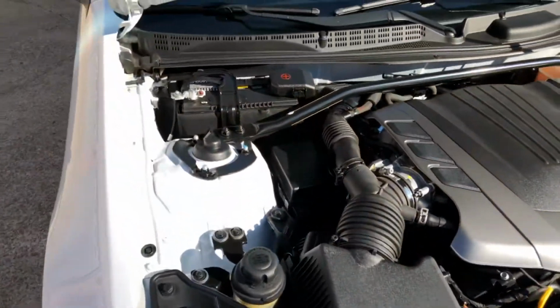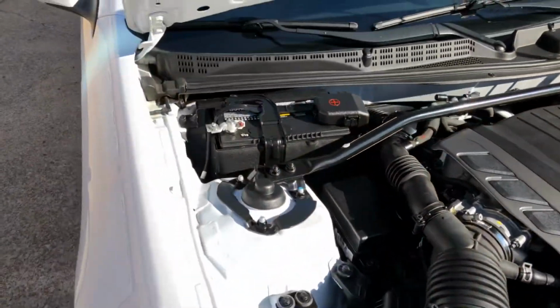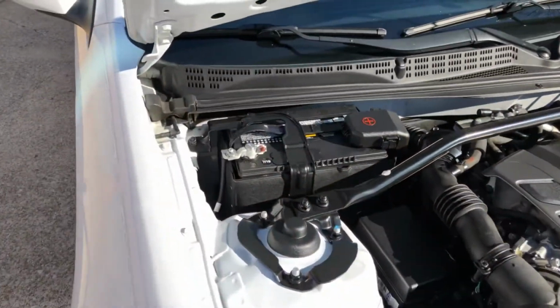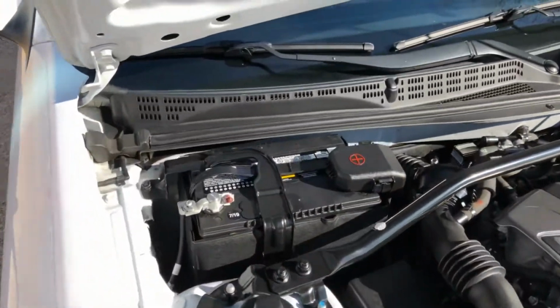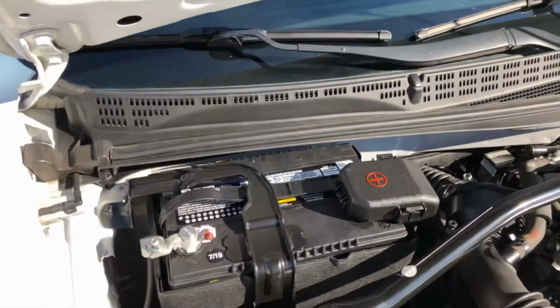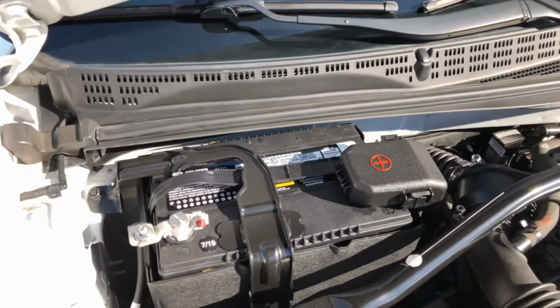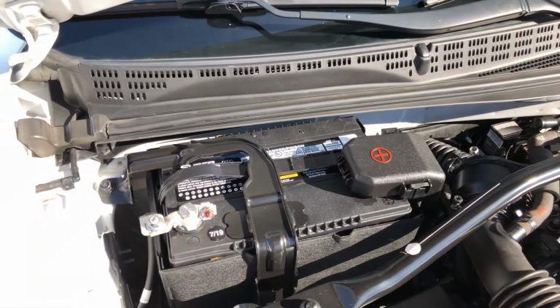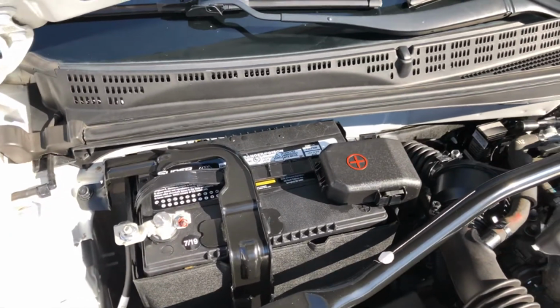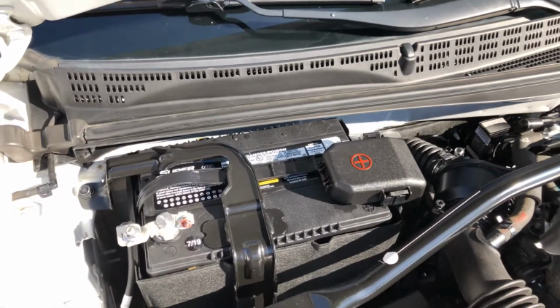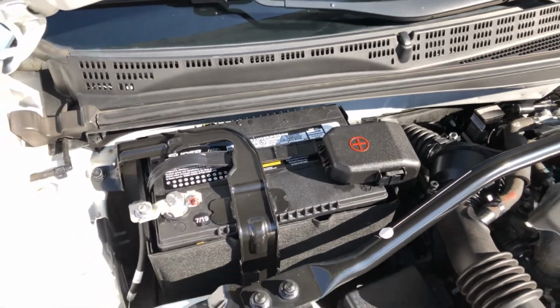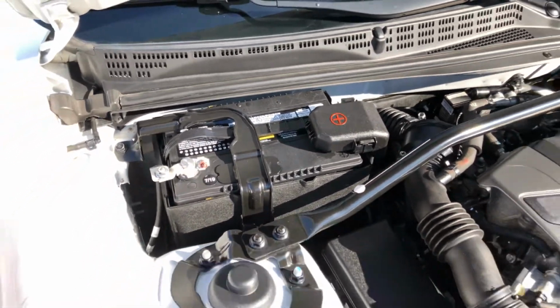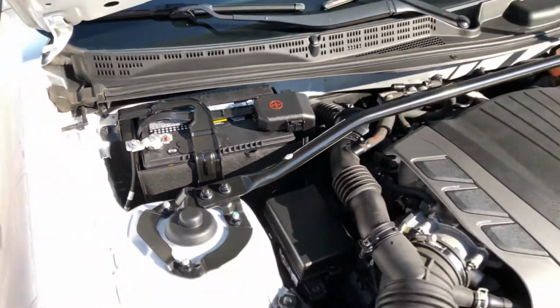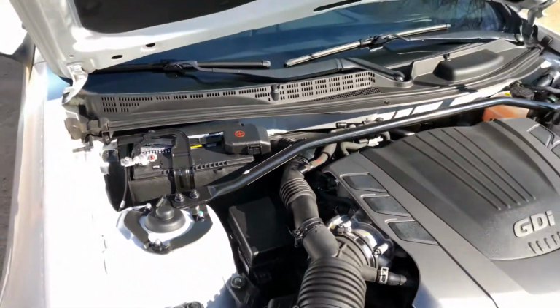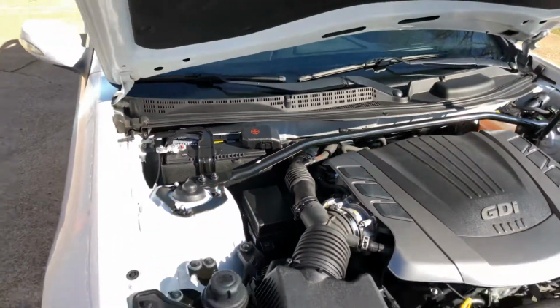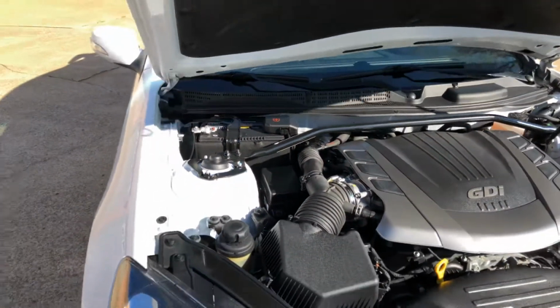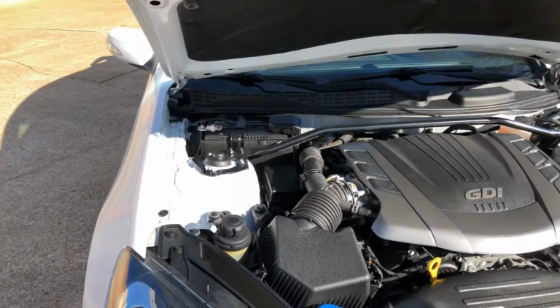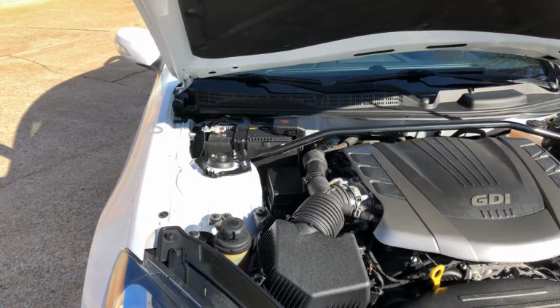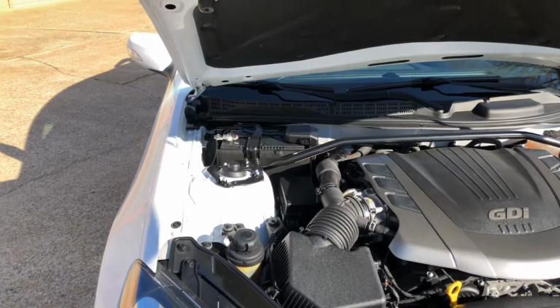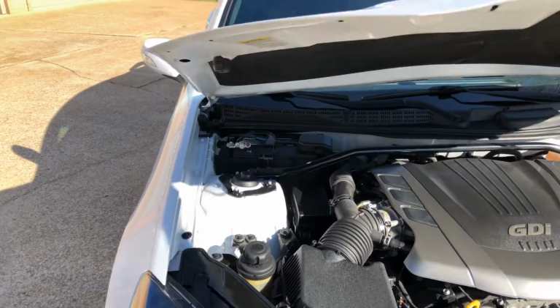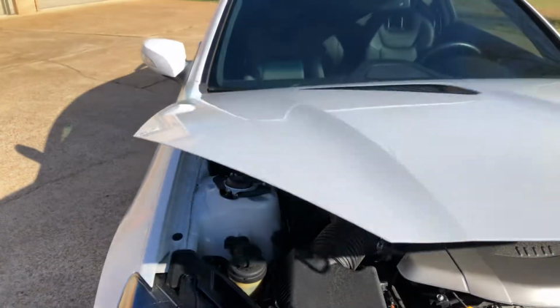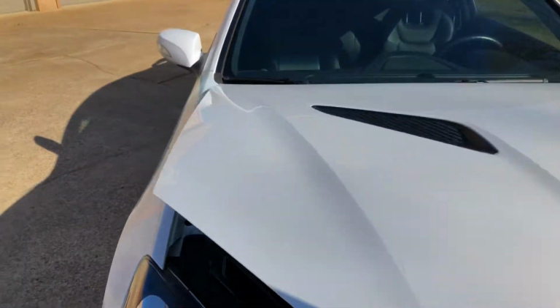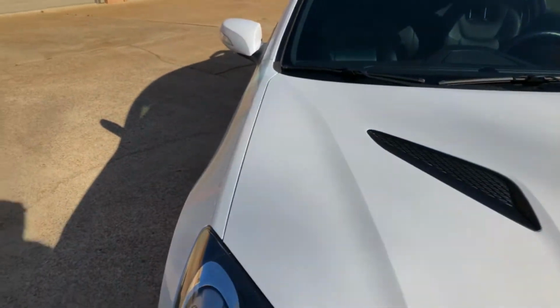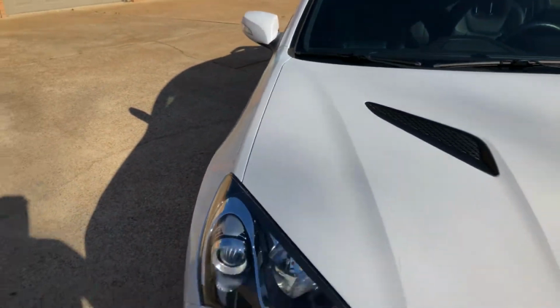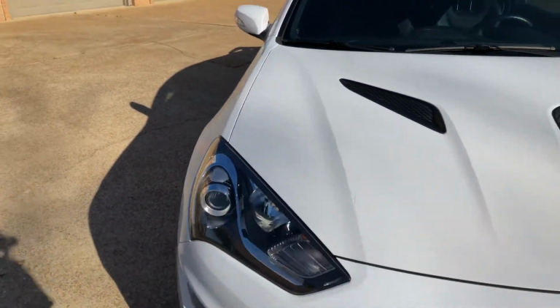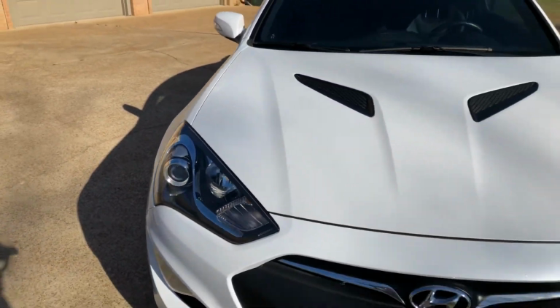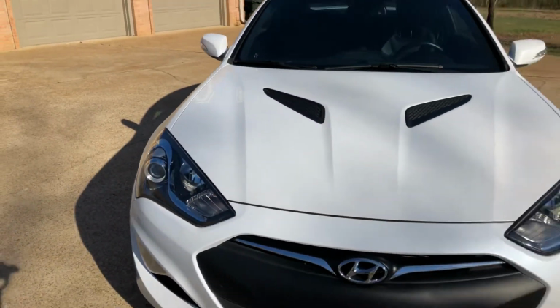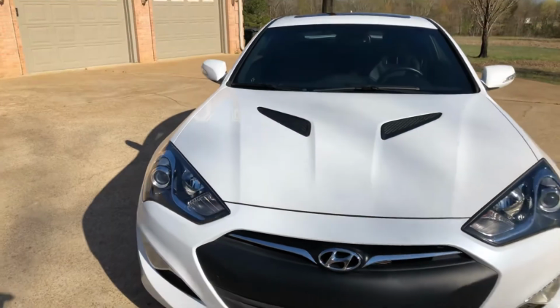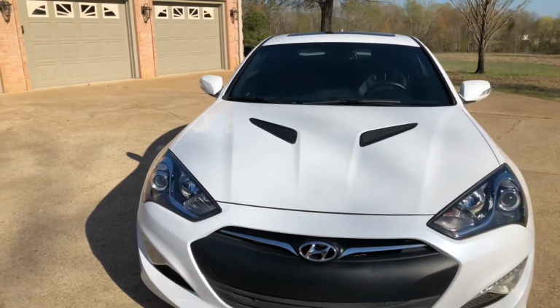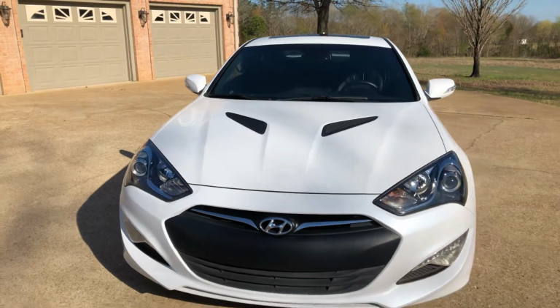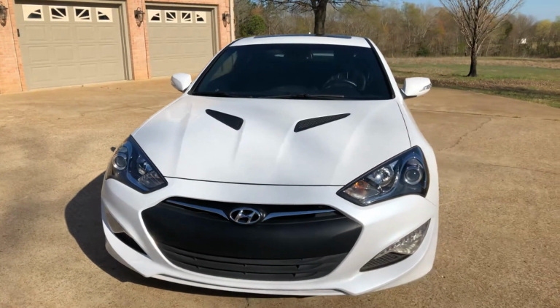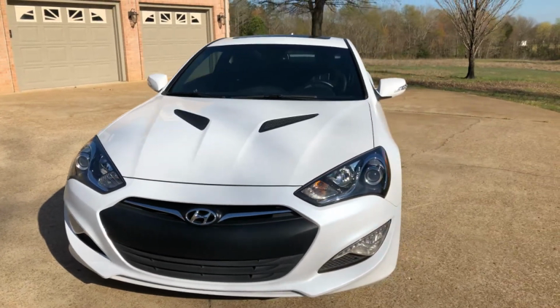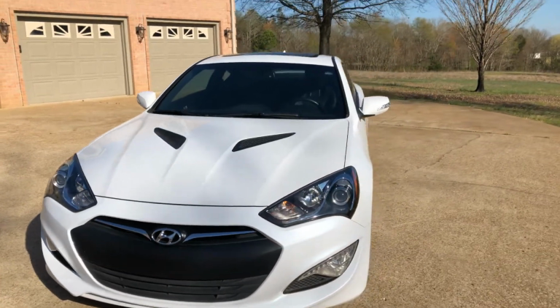The battery was a little weak so we put a new one in. All it needs now is a new home.